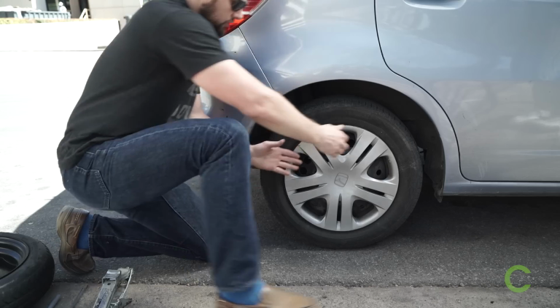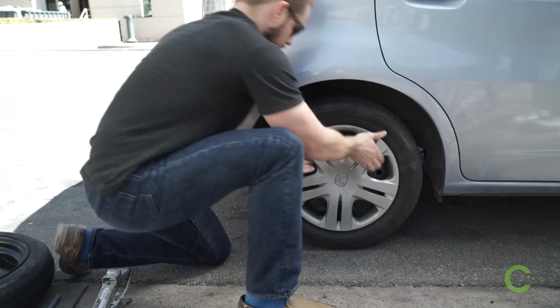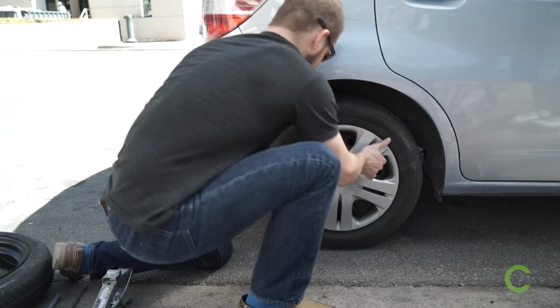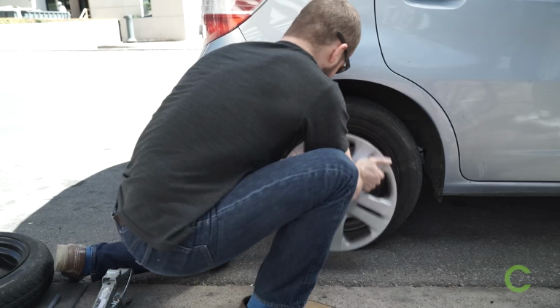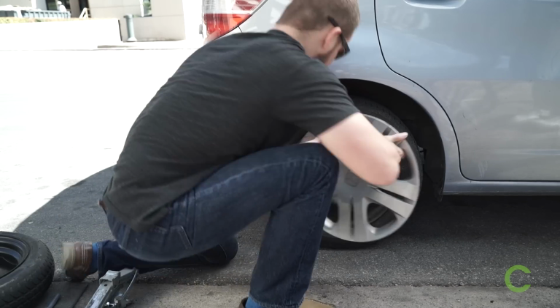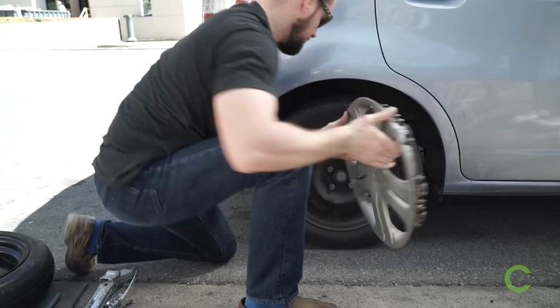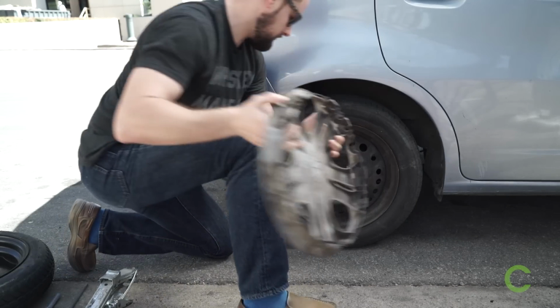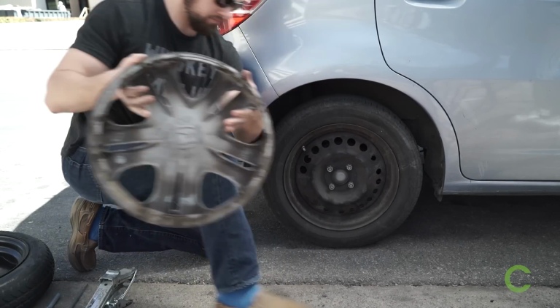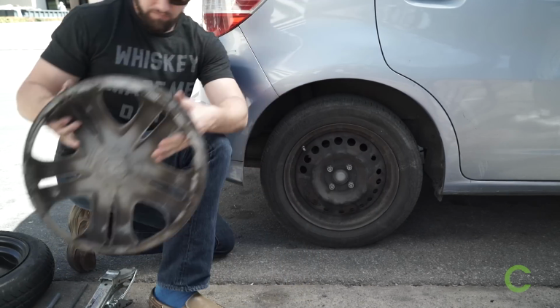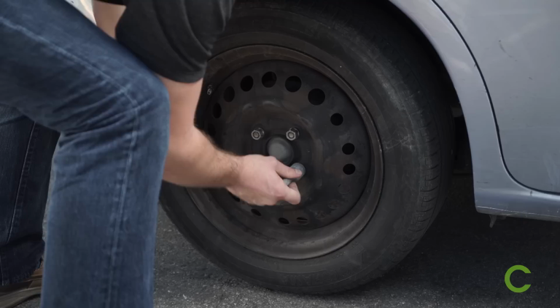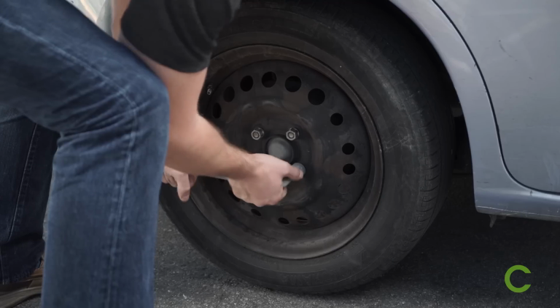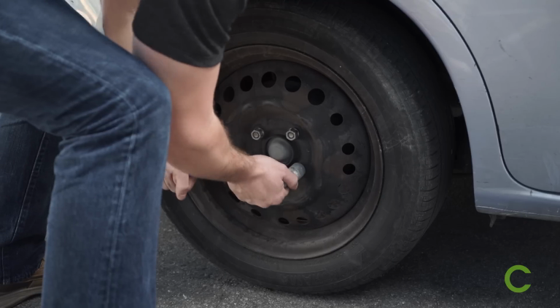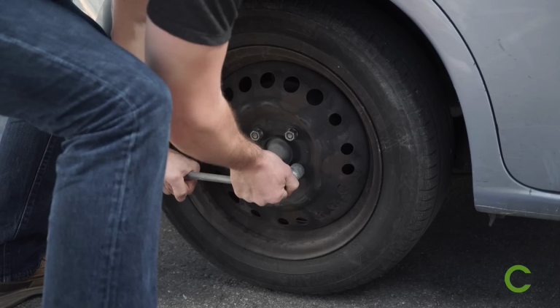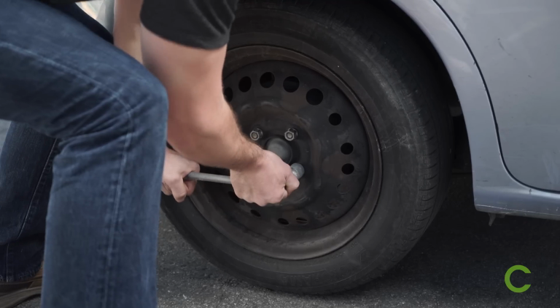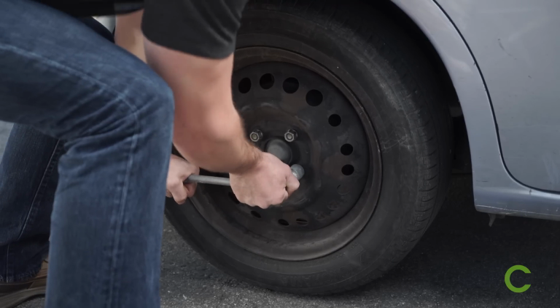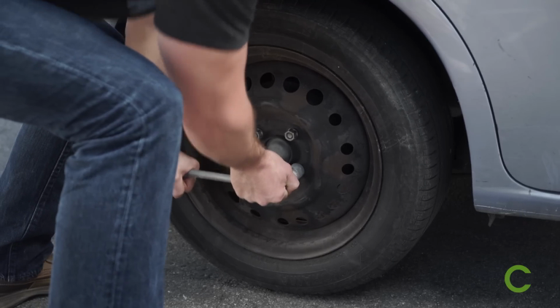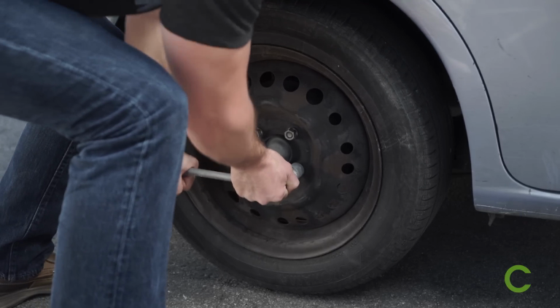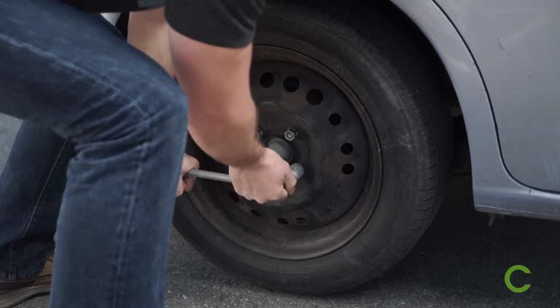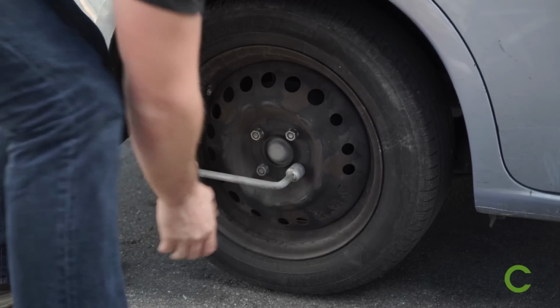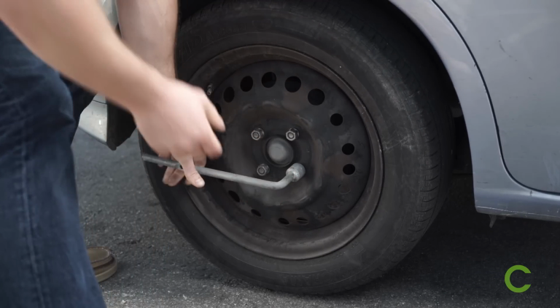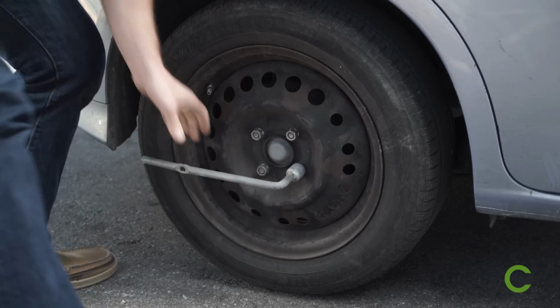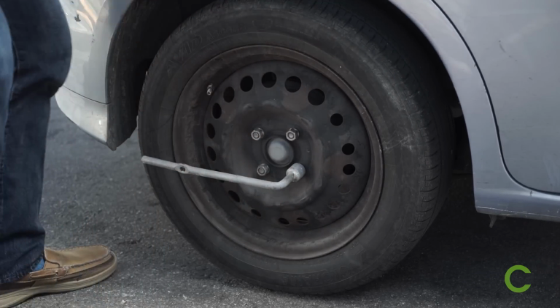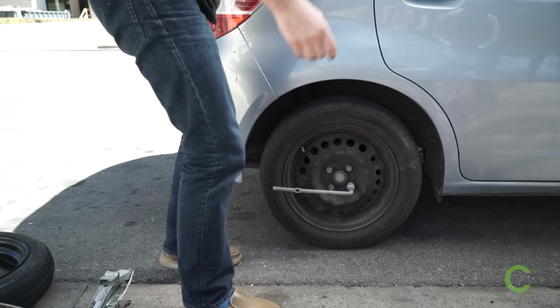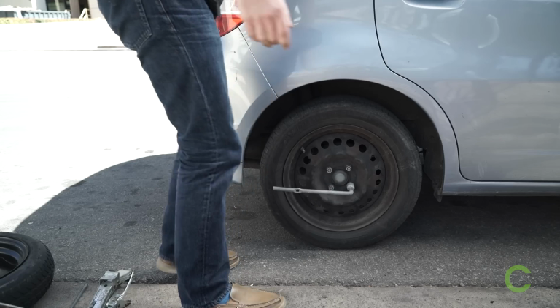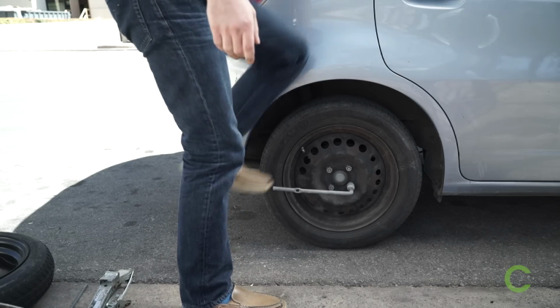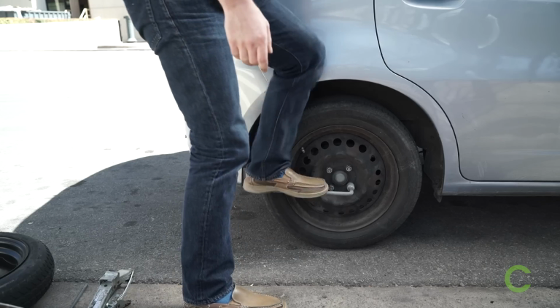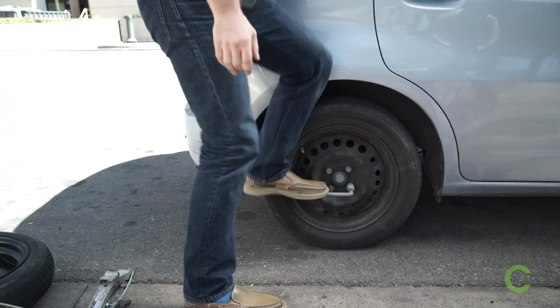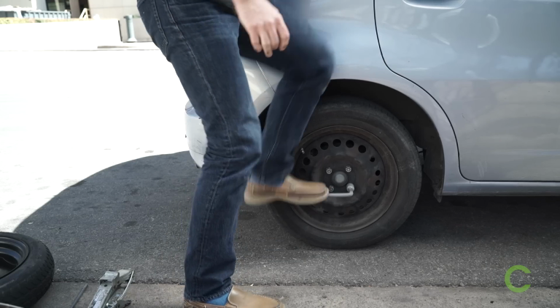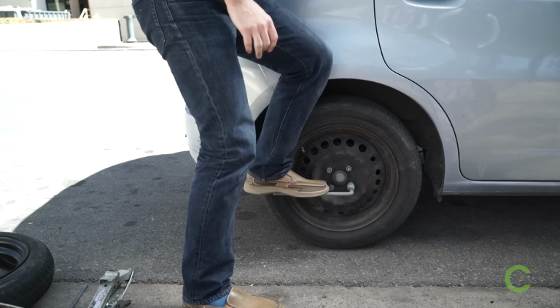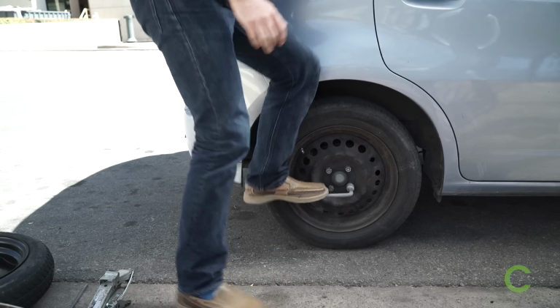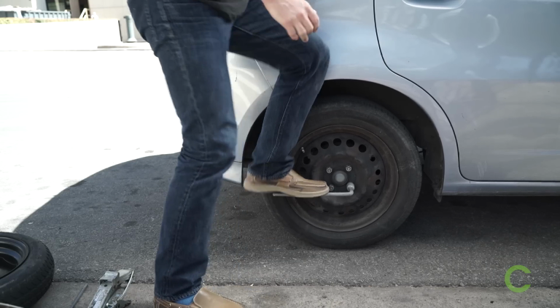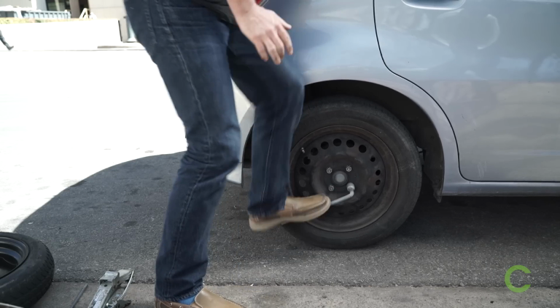First, remove your hub cap. Then loosen your lug nuts by cranking your wrench to the left. Sometimes a little more force is required.